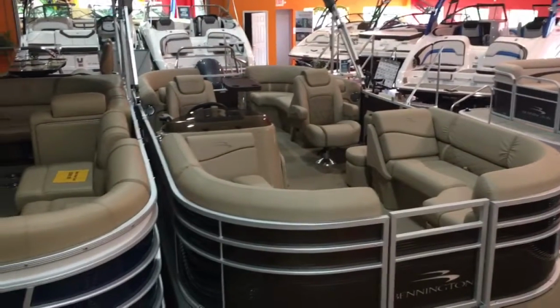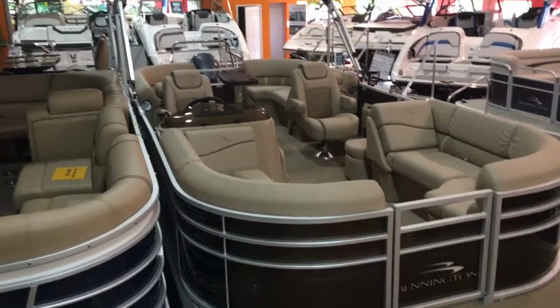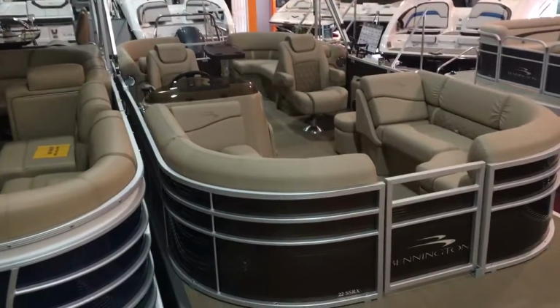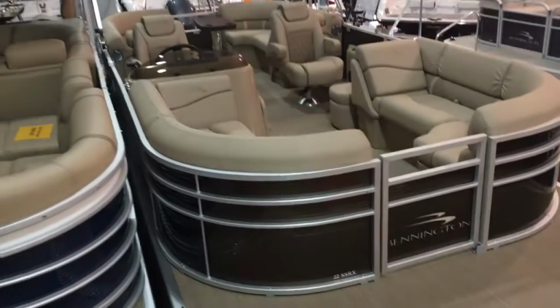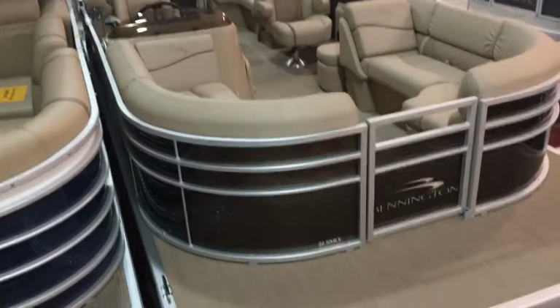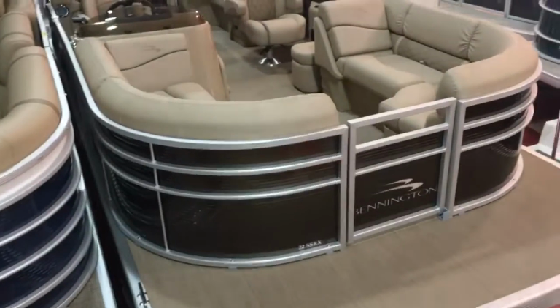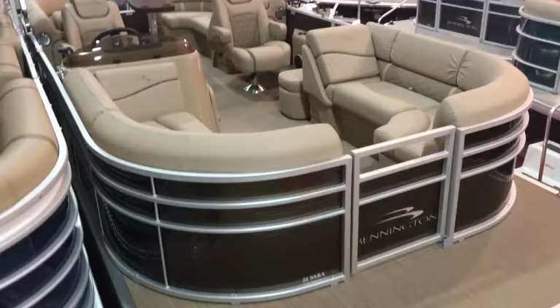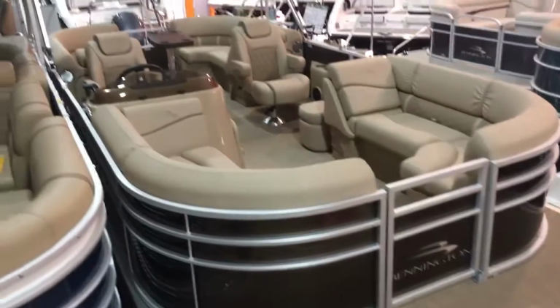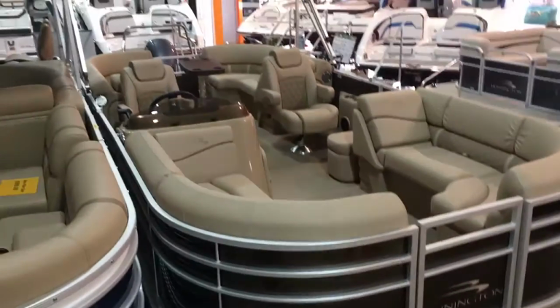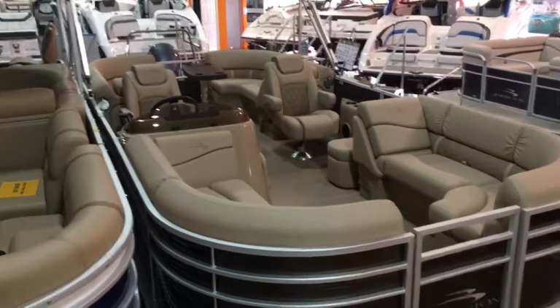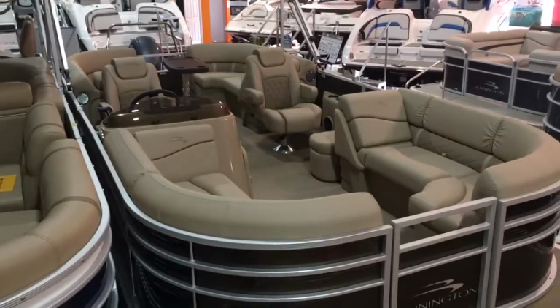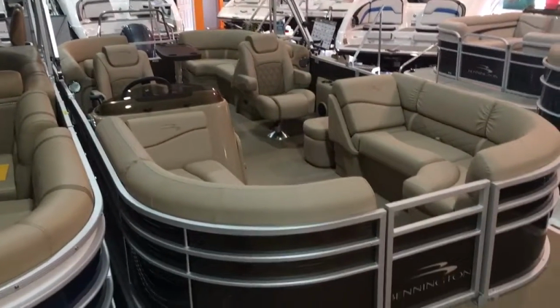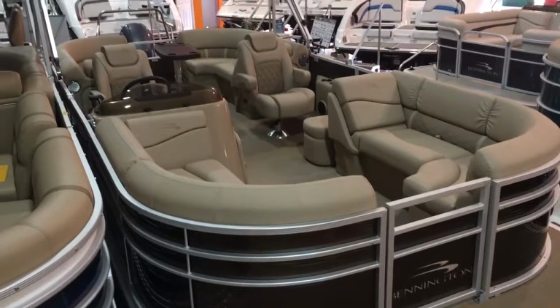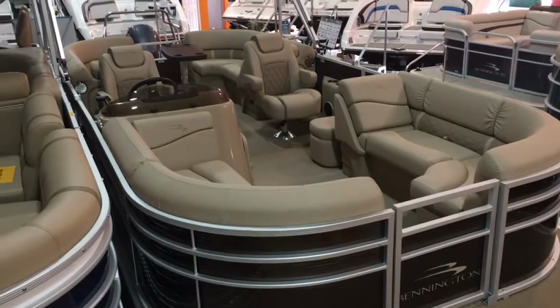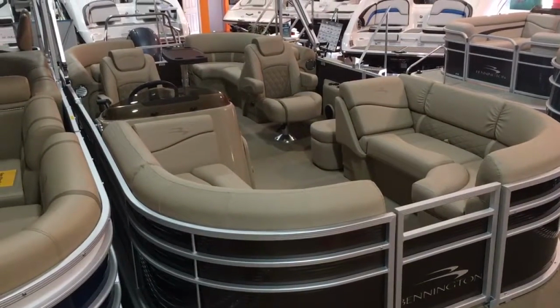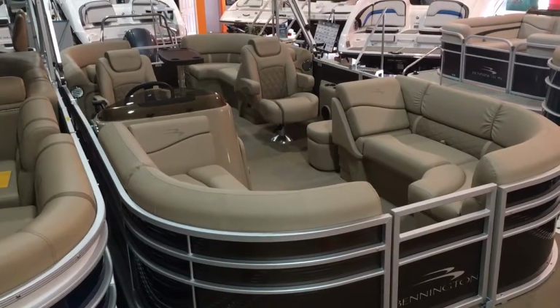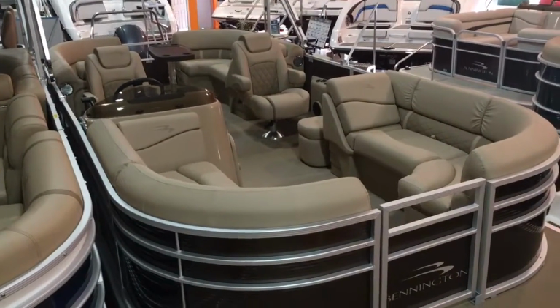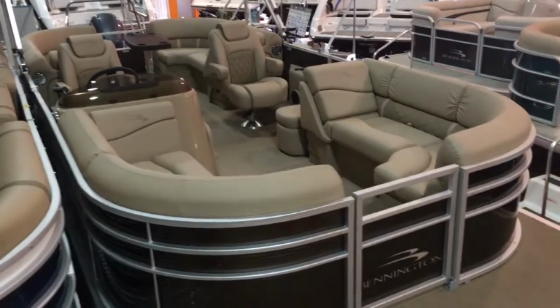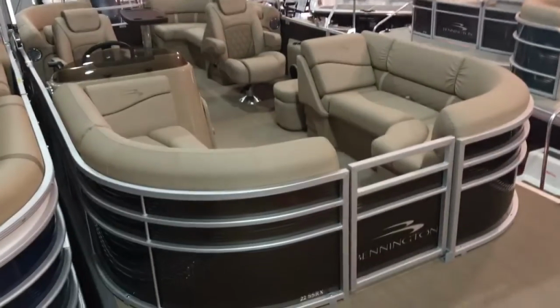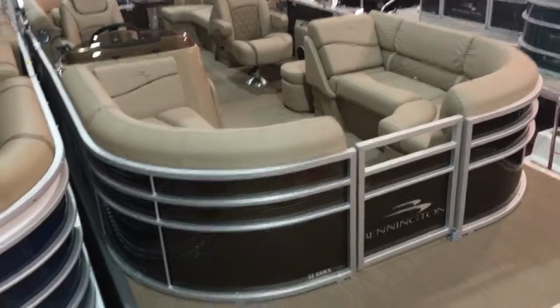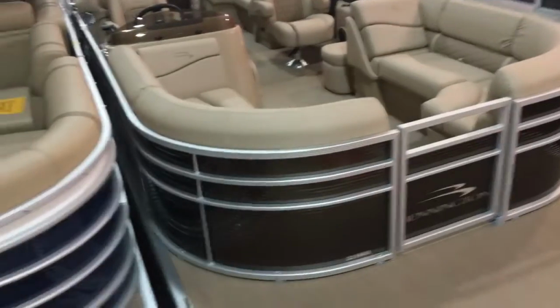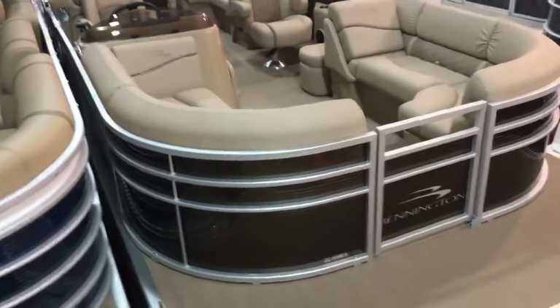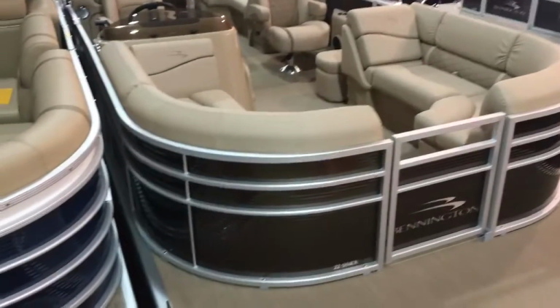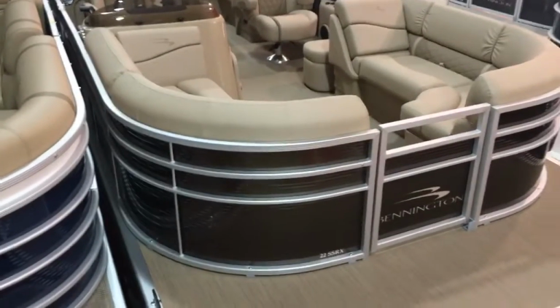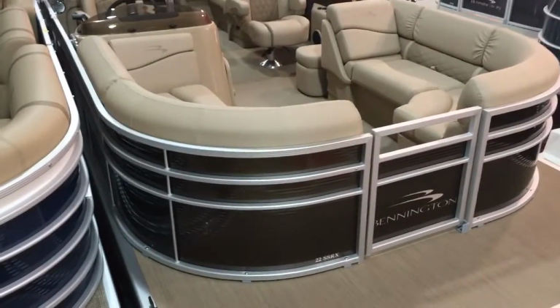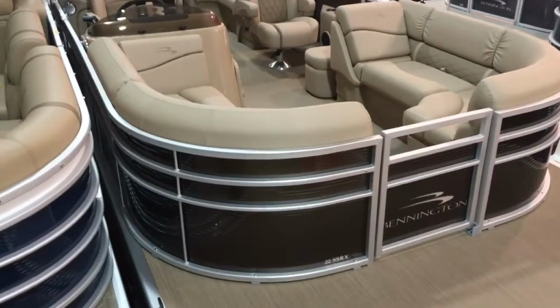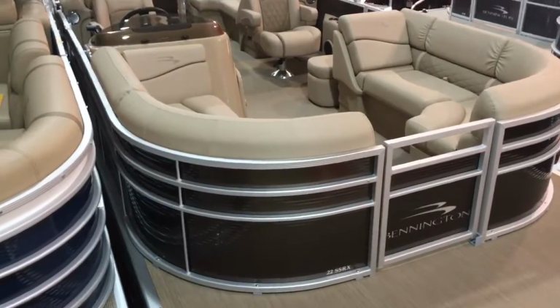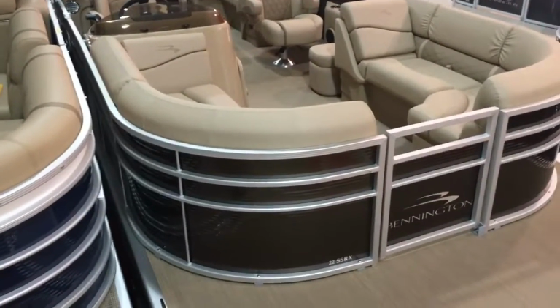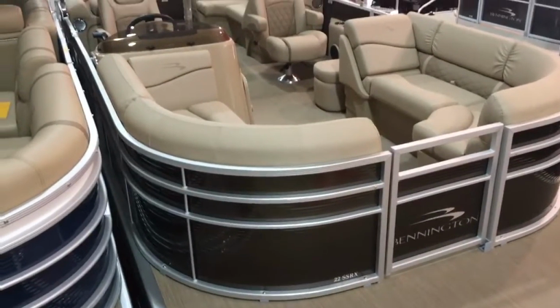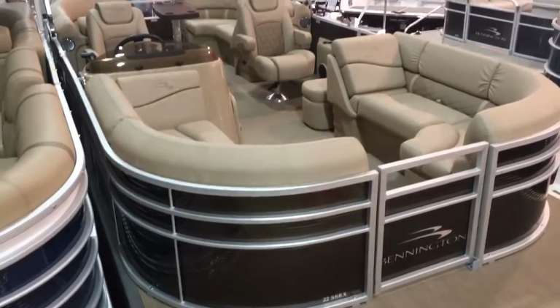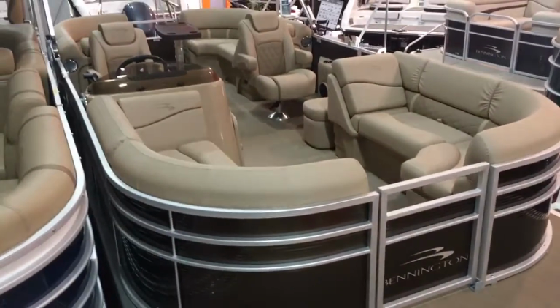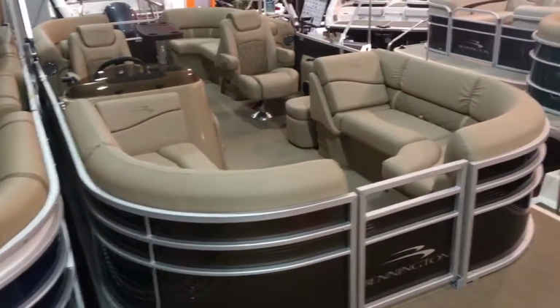We're going to do a little walk-through video of this brand new 2018 Bennington 22 SSRX. This boat is metallic sorrel, which is kind of like a root beer color, and has the napa beige interior.